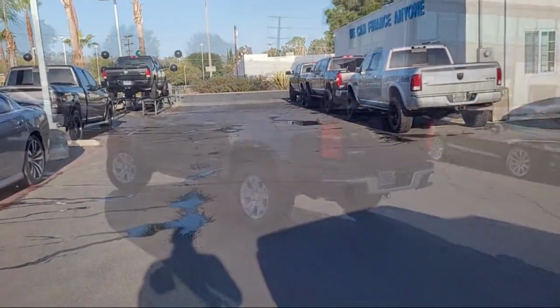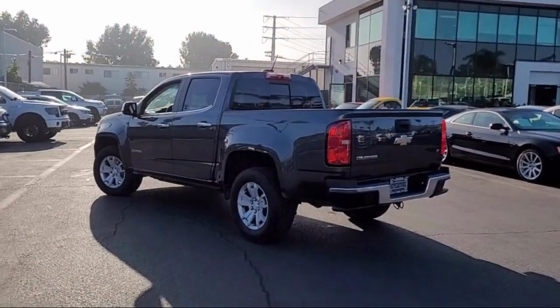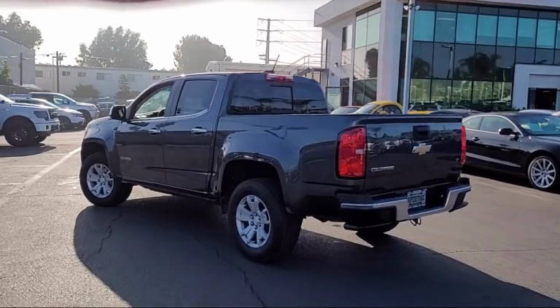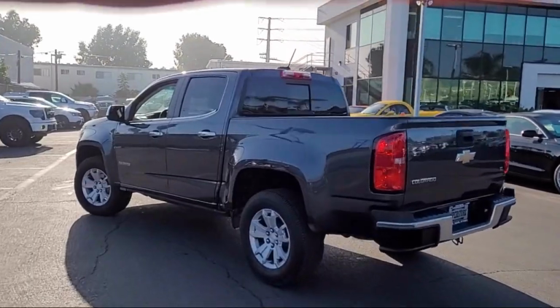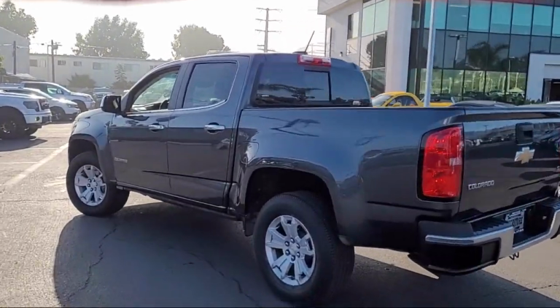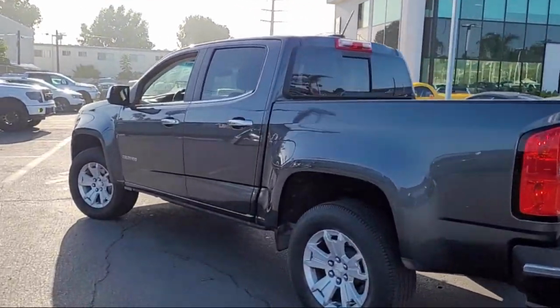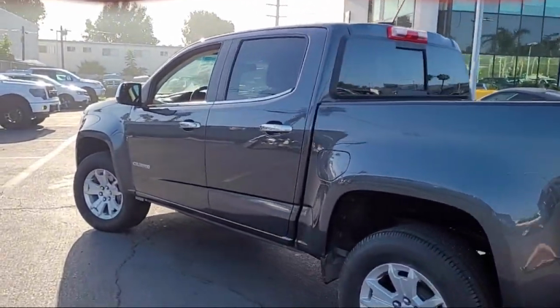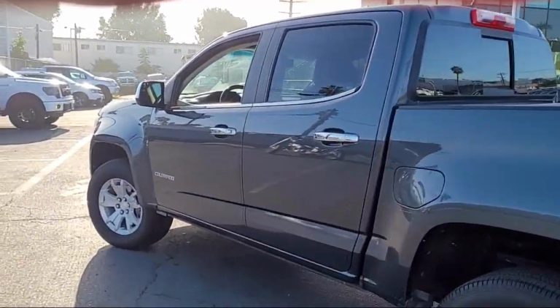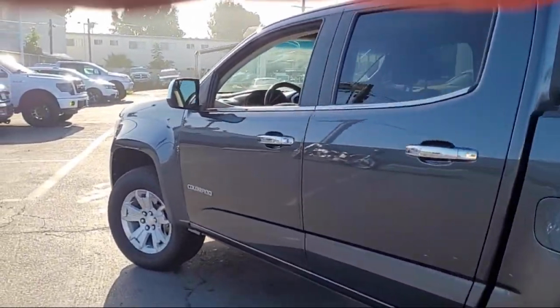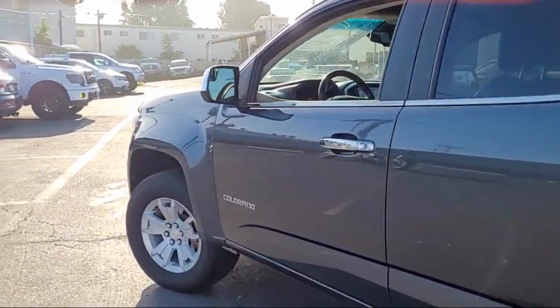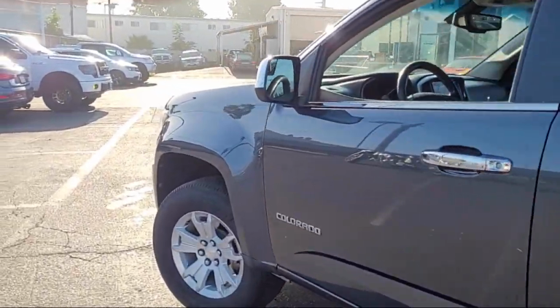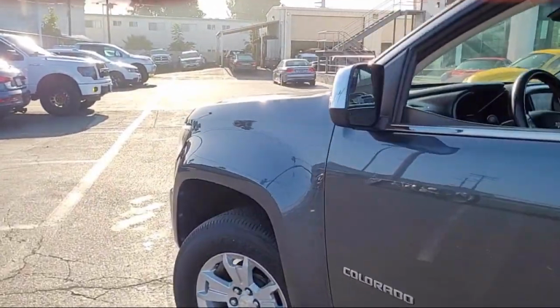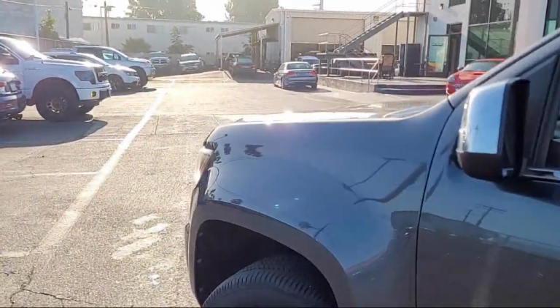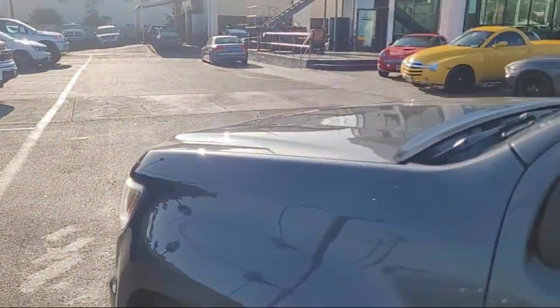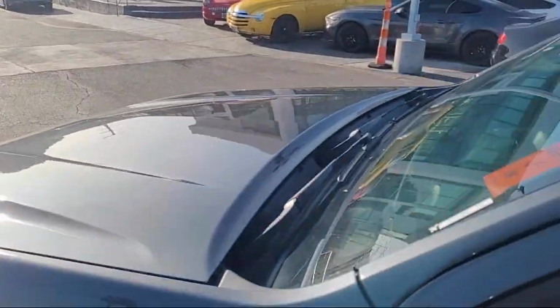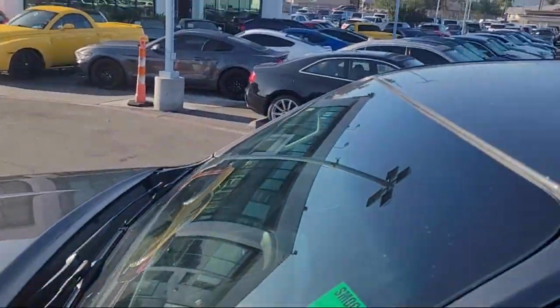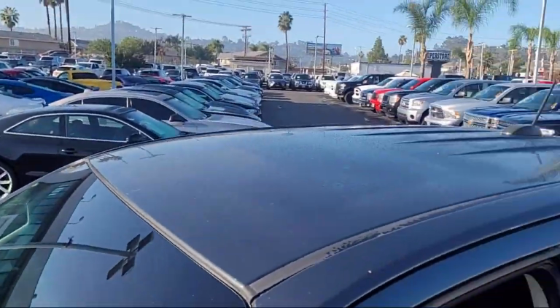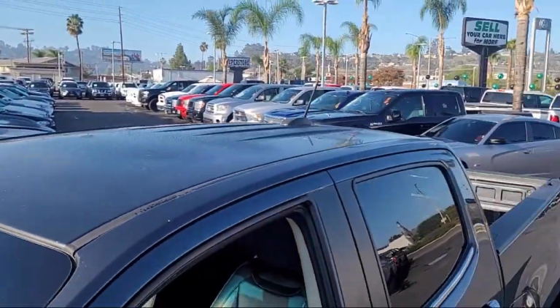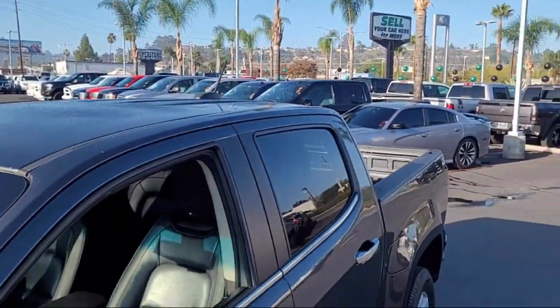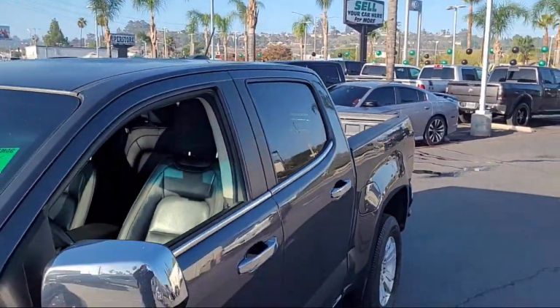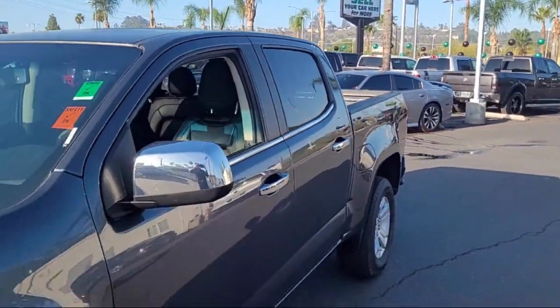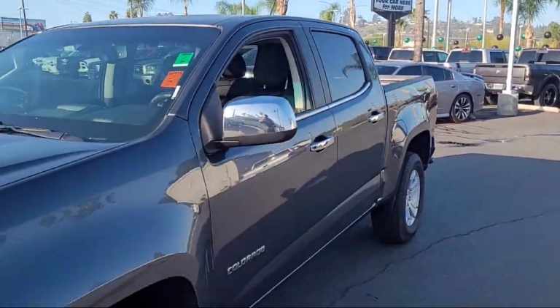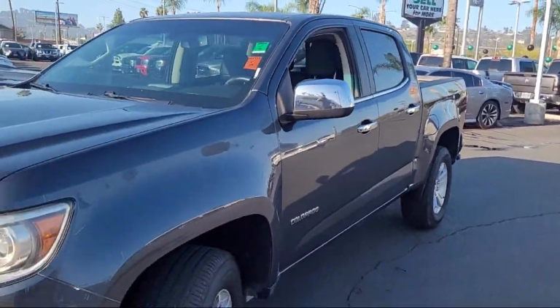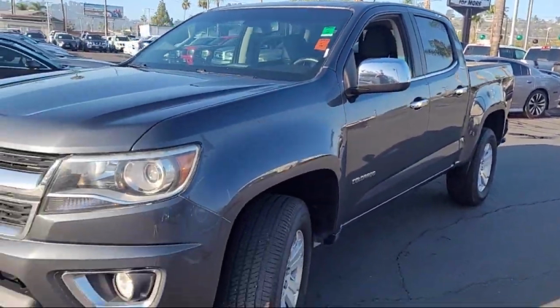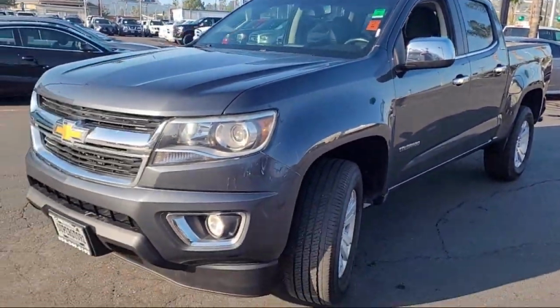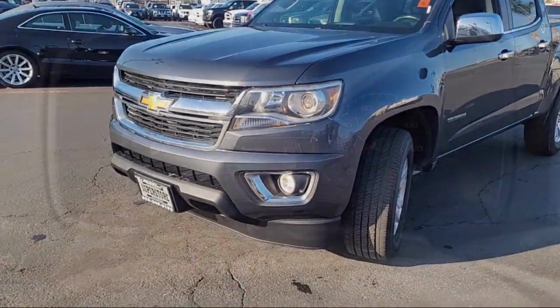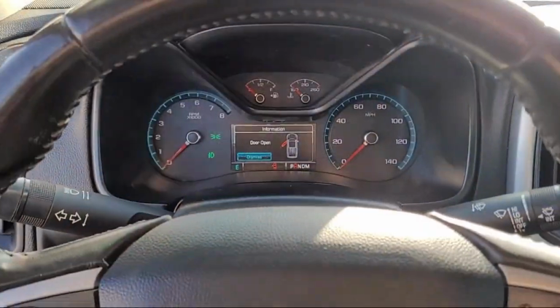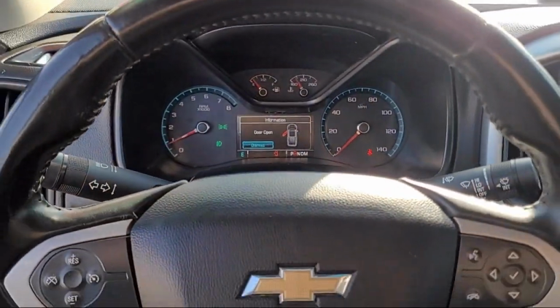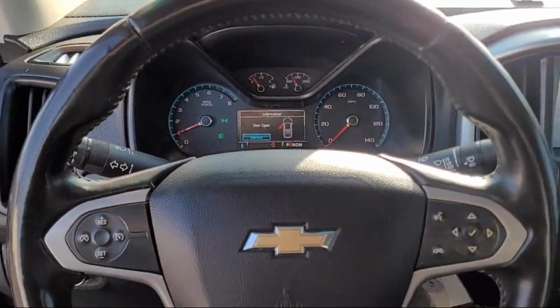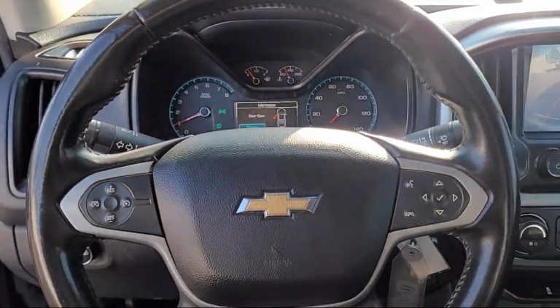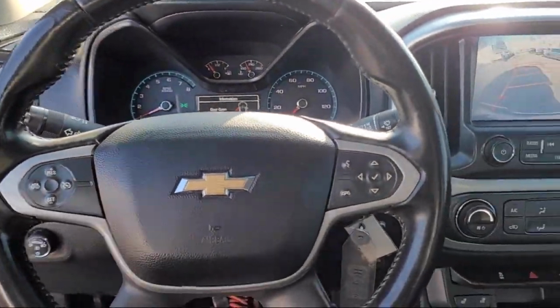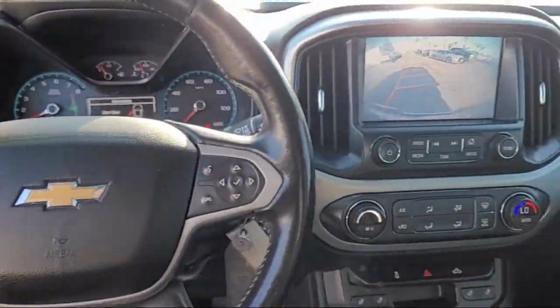and comes equipped with Sirius XM satellite radio, rear view camera system, braking assist, multi-function remote keyless entry, voice operated audio system, side curtain airbag with rollover sensor,